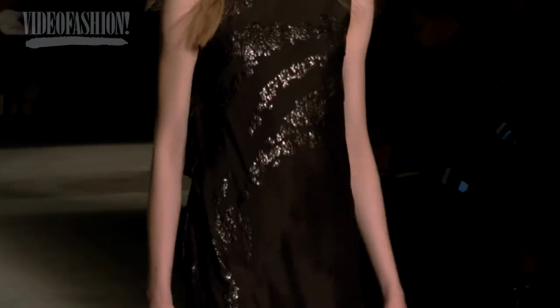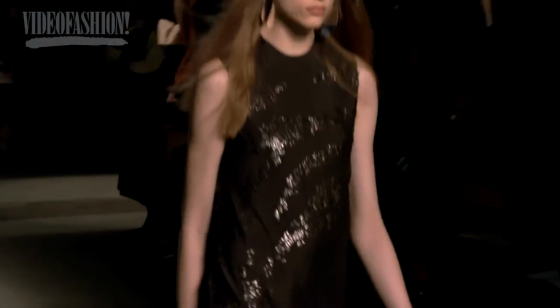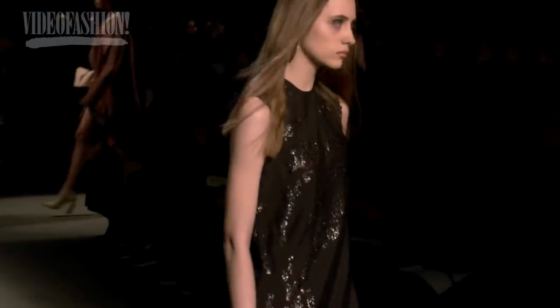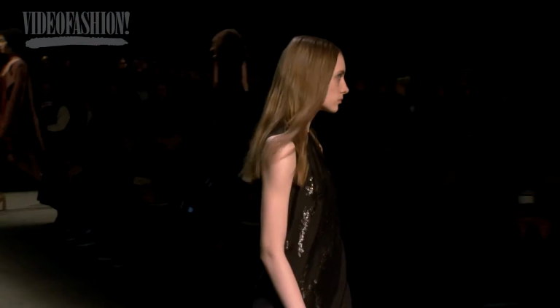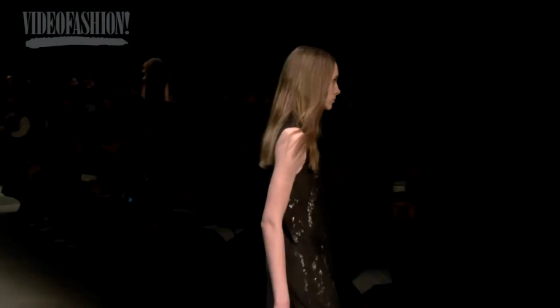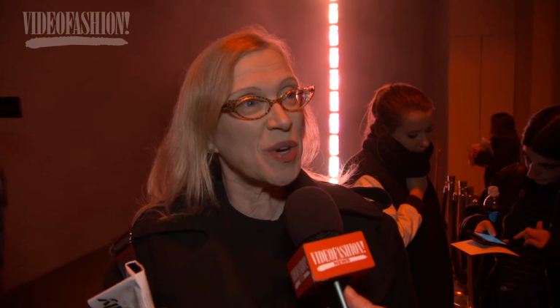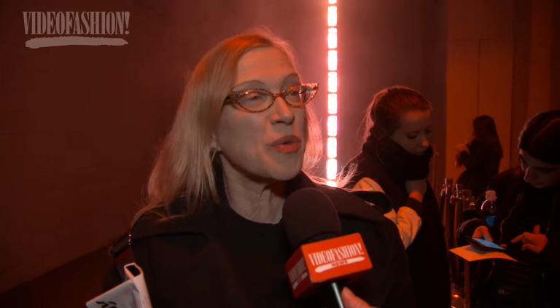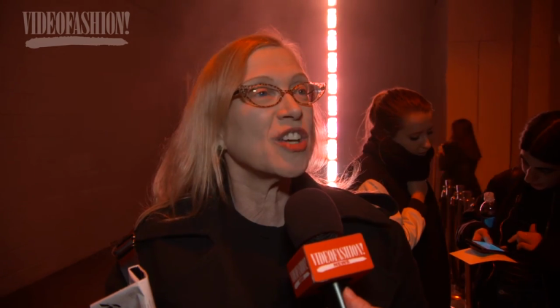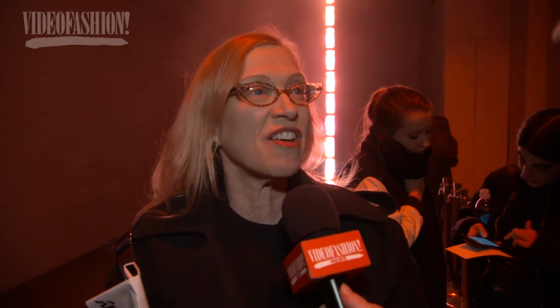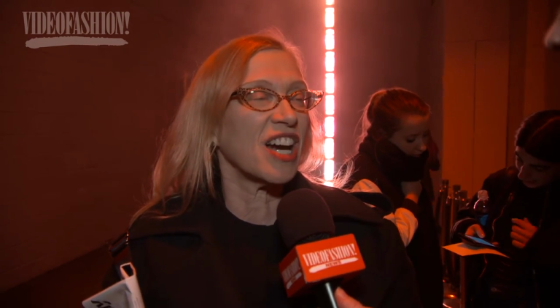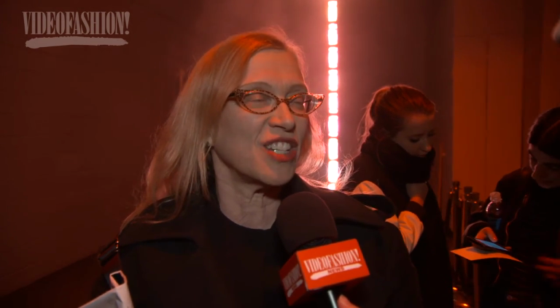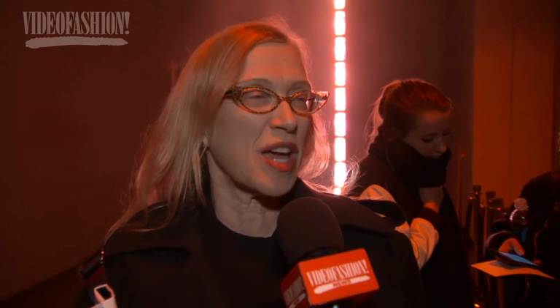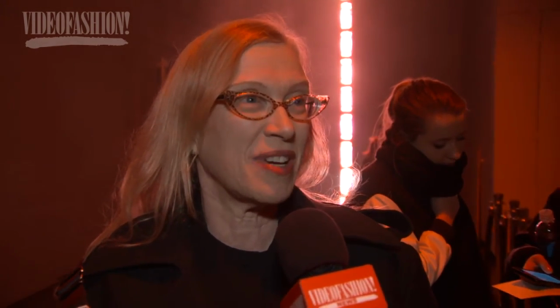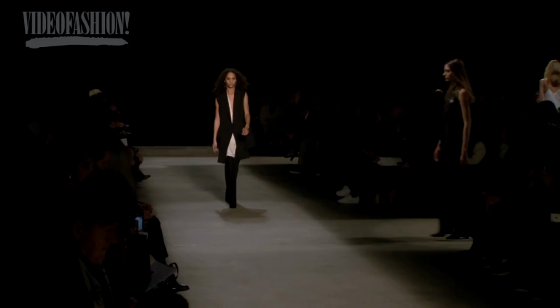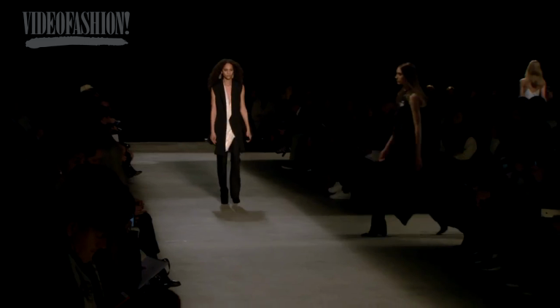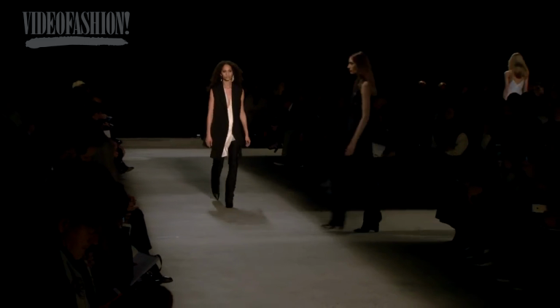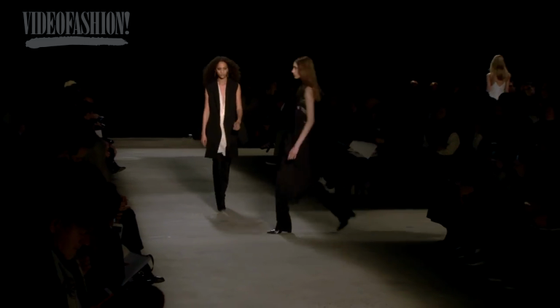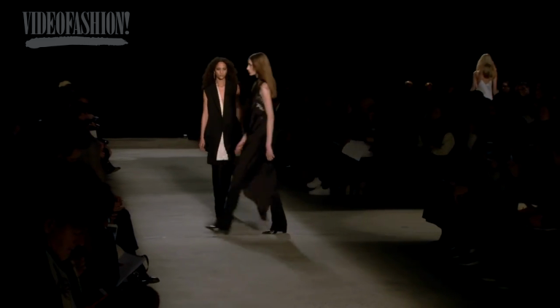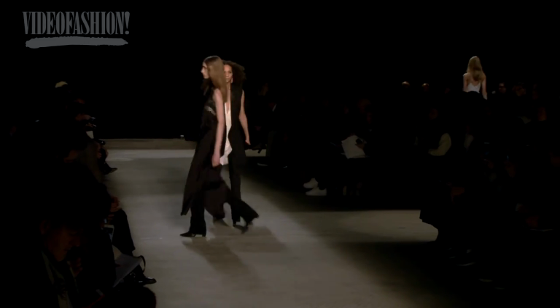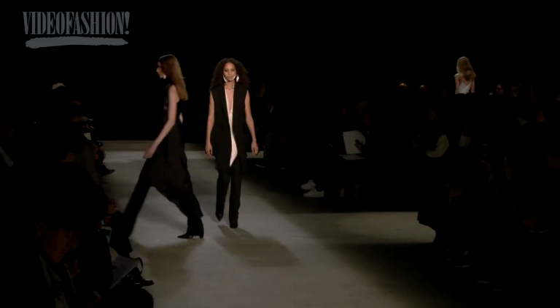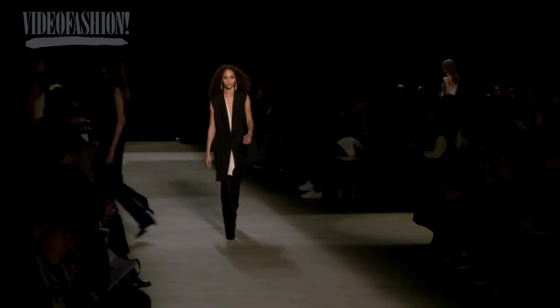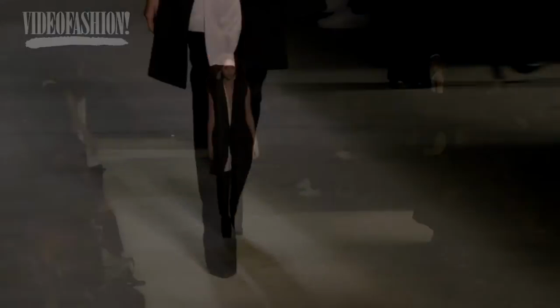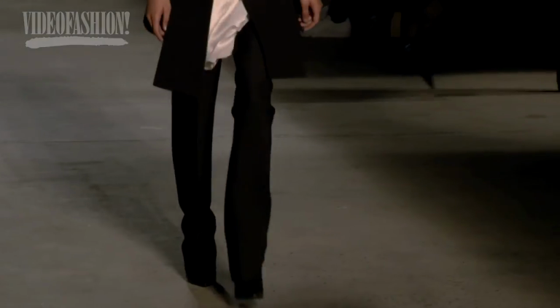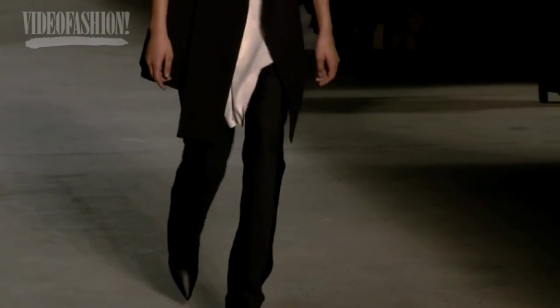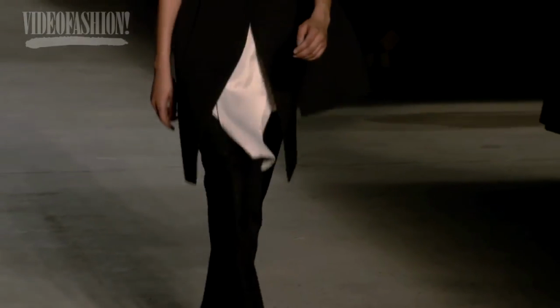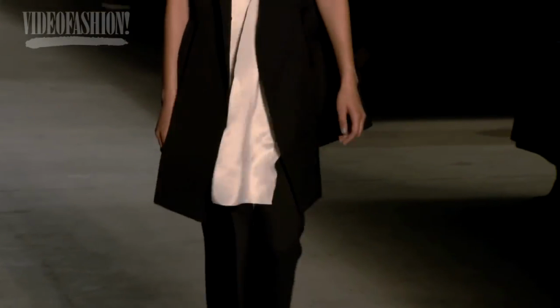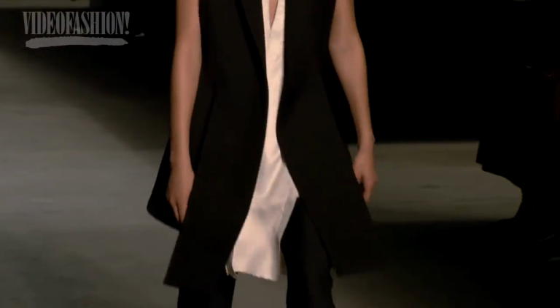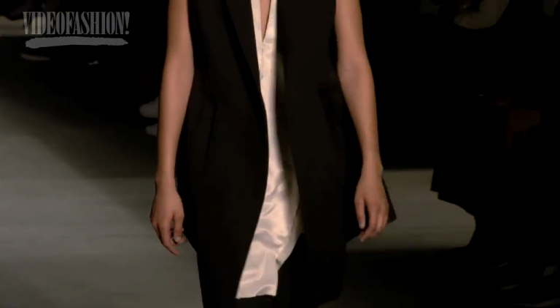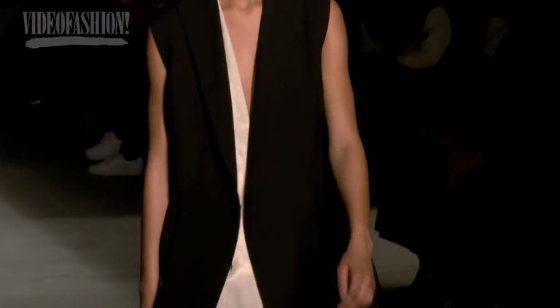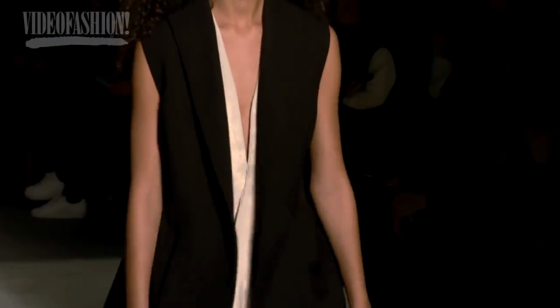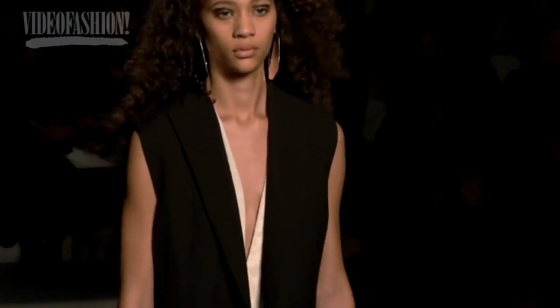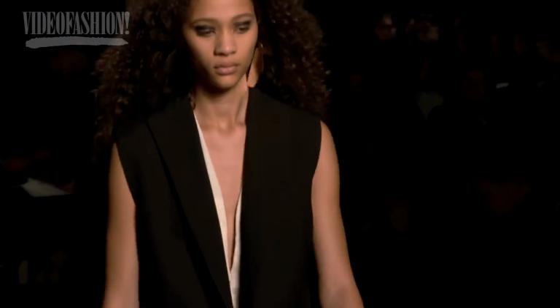The thing about Narciso is he really knows how to cut and drape, and it makes a huge difference because the clothes really move with the body. It's a beautiful show.